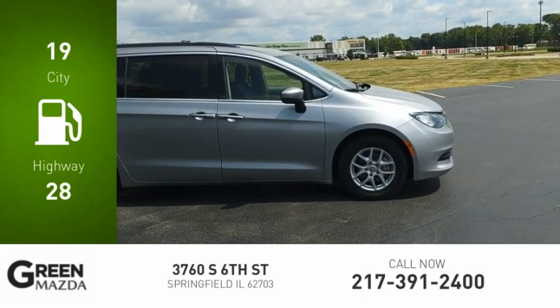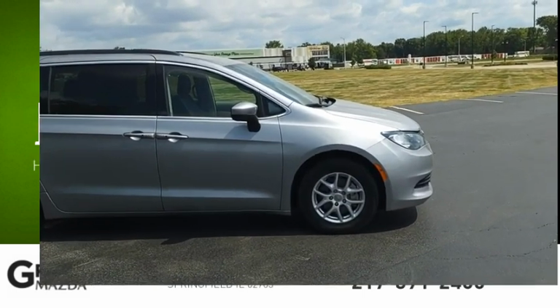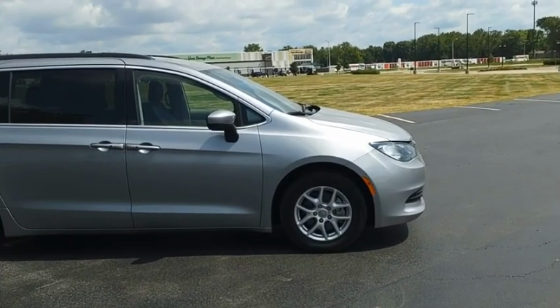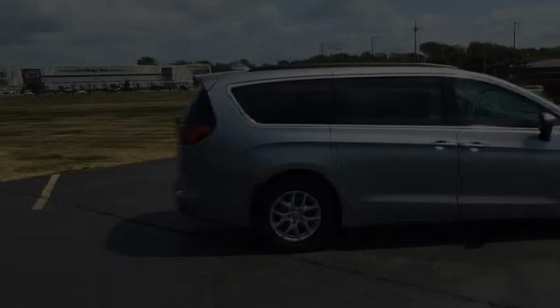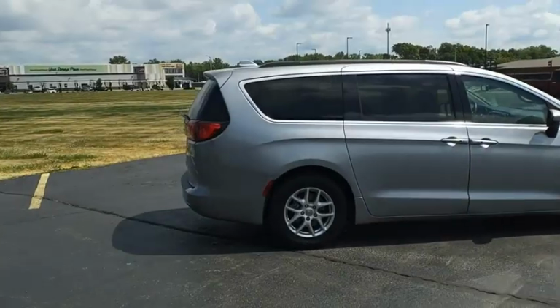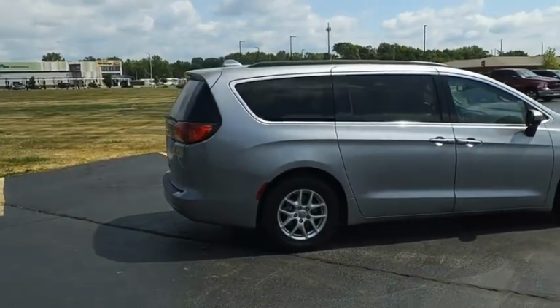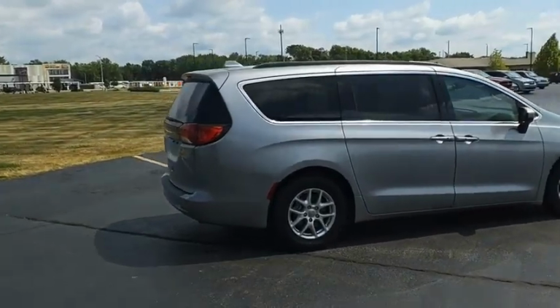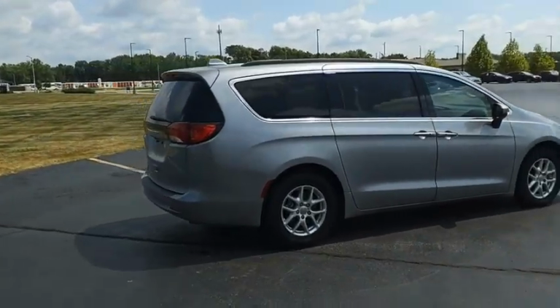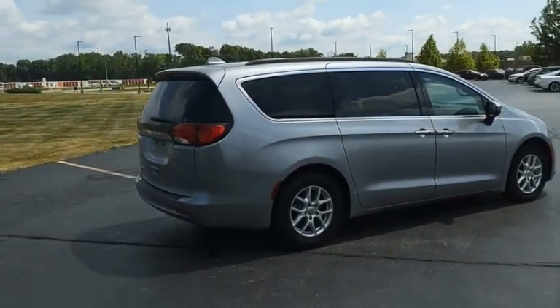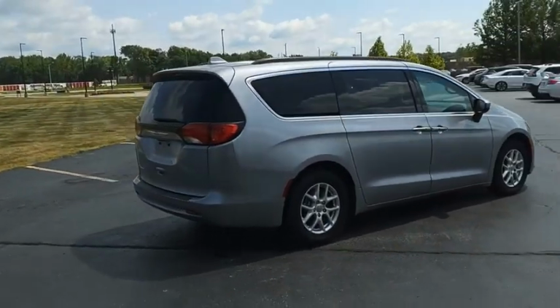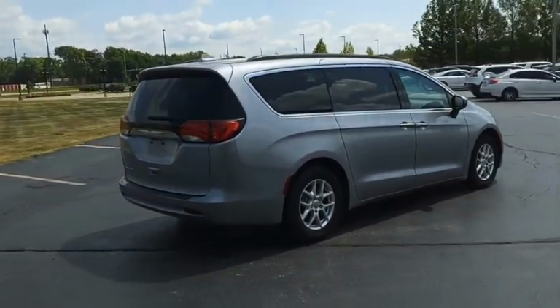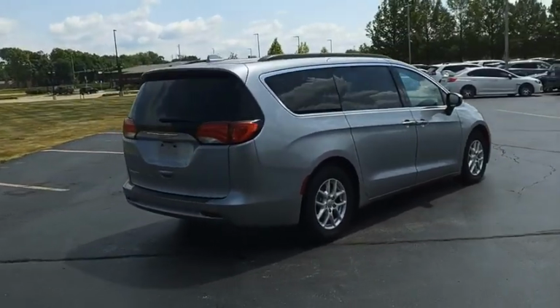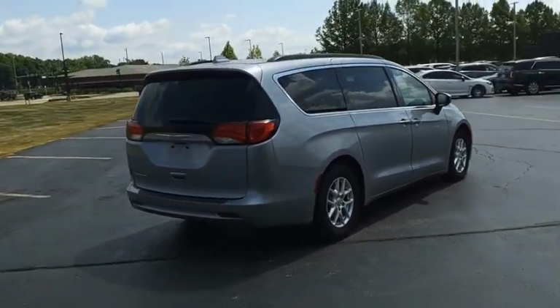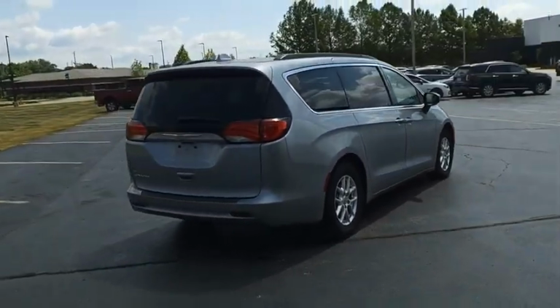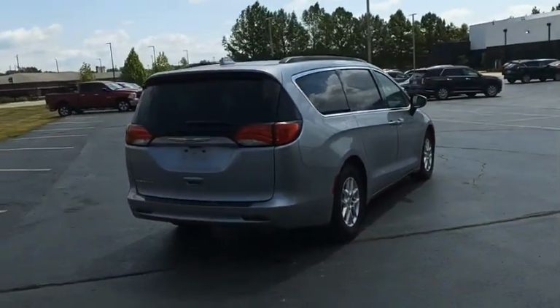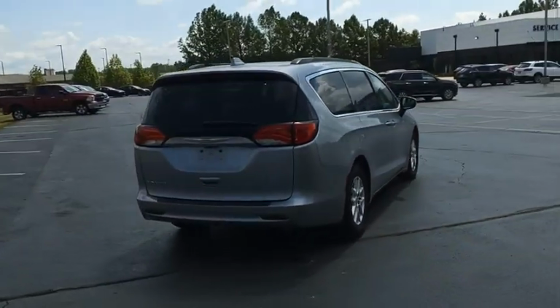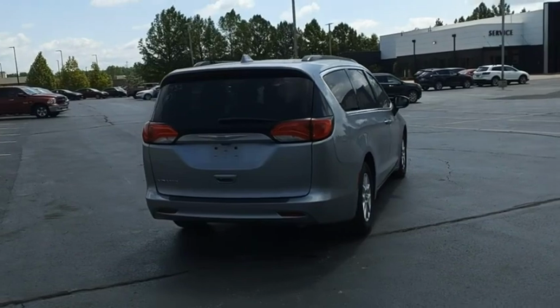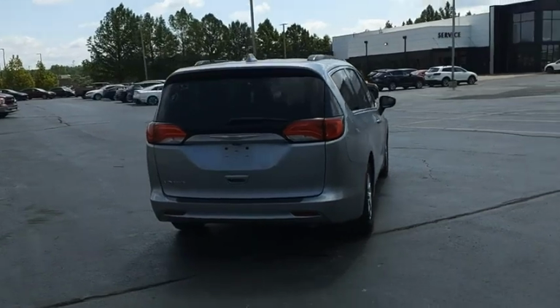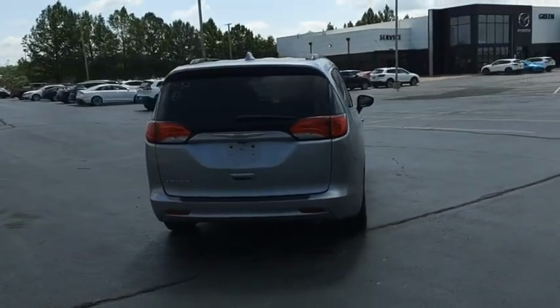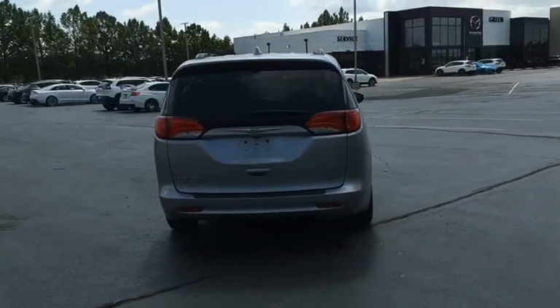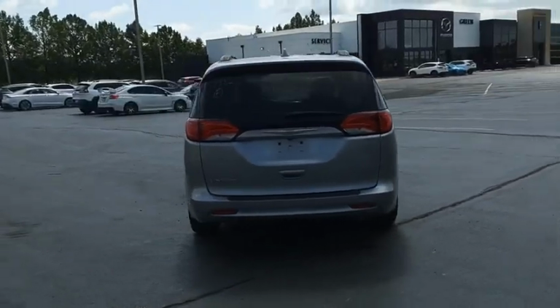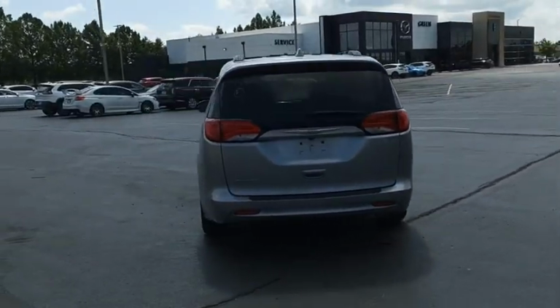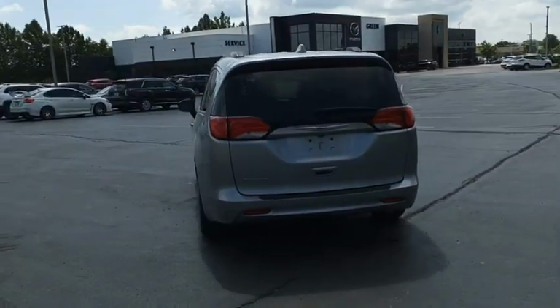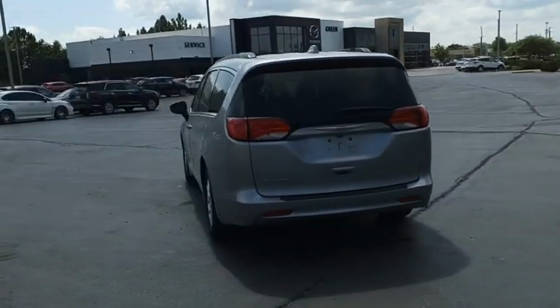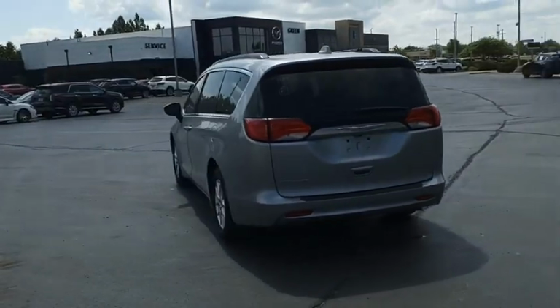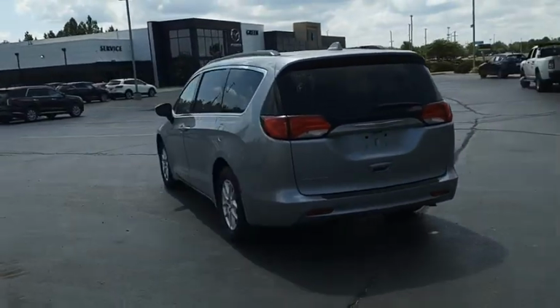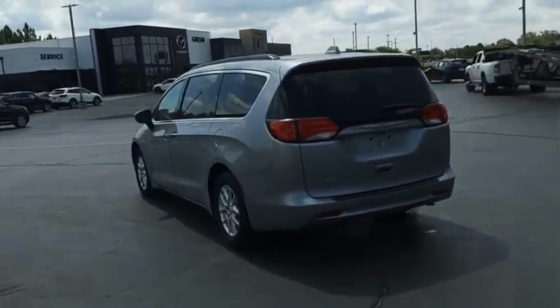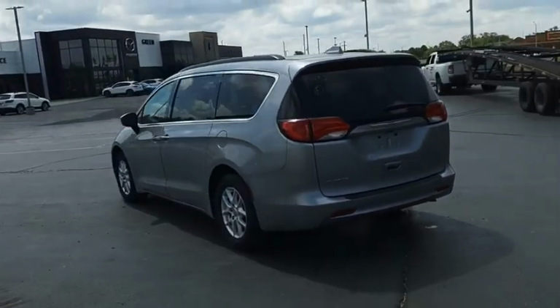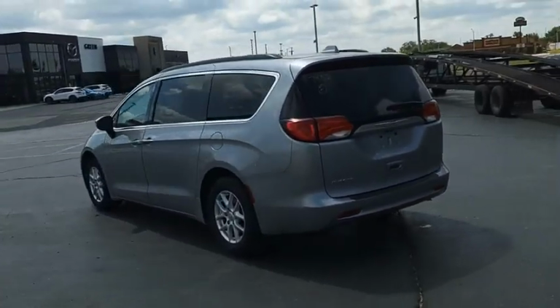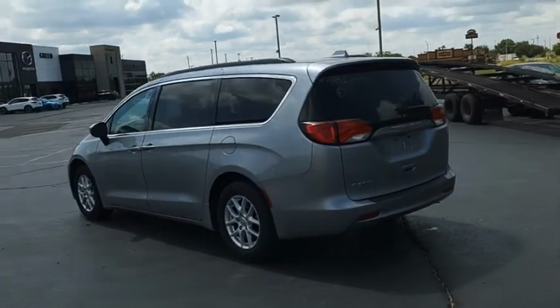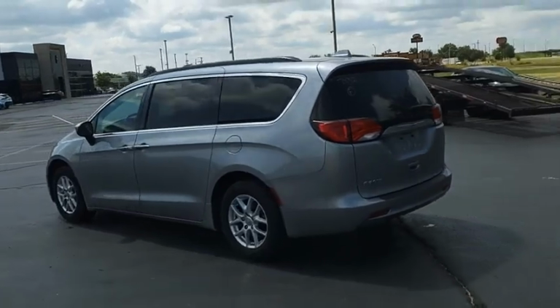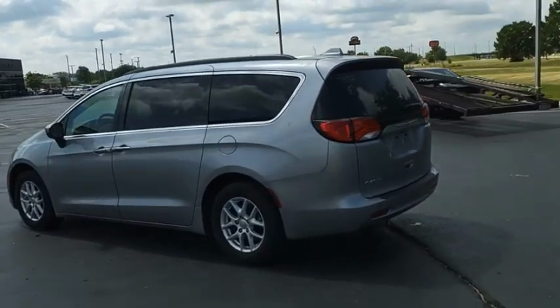The Chrysler Group manufactured the Plymouth Voyager. It was renamed the Chrysler Voyager from 2001 to 2003. The Voyager minivan is a short wheelbase model to give decent maneuverability in a minivan platform.